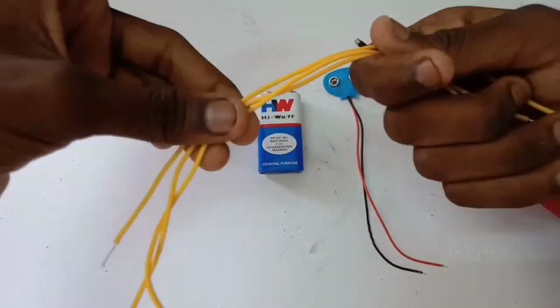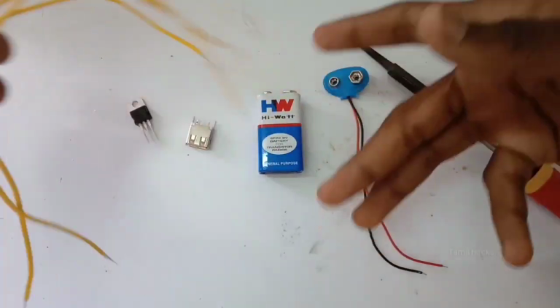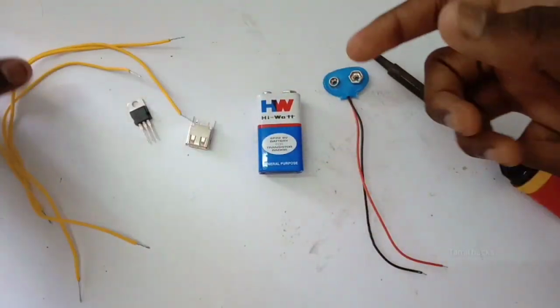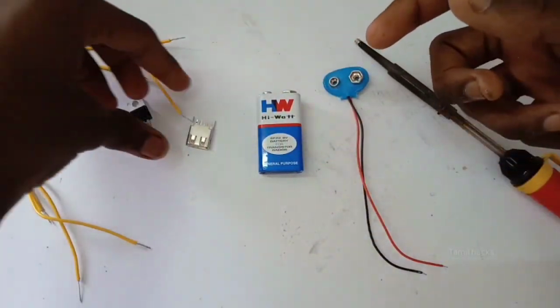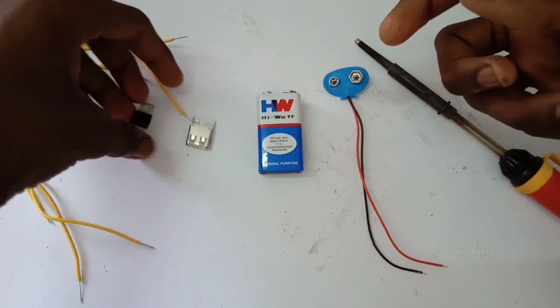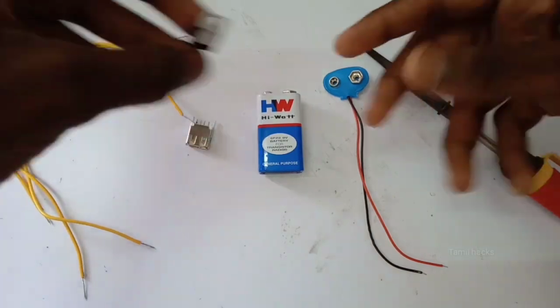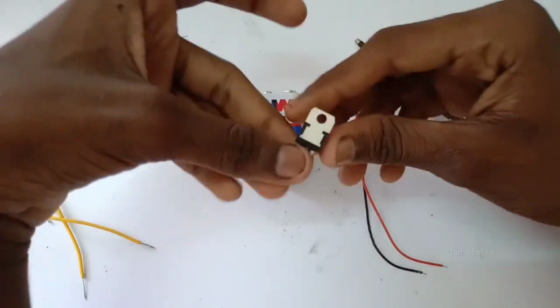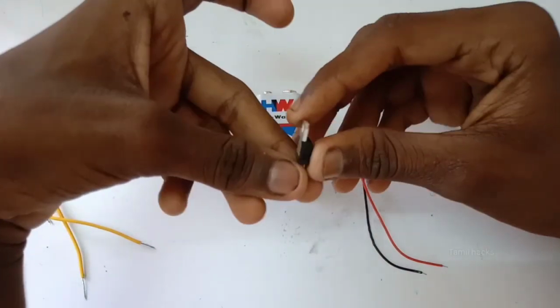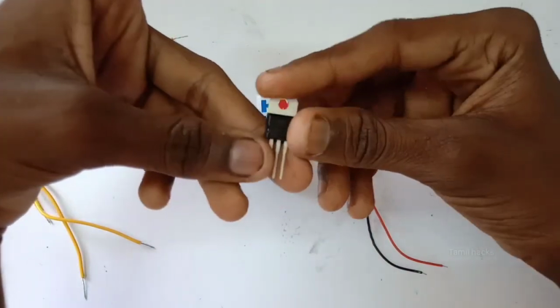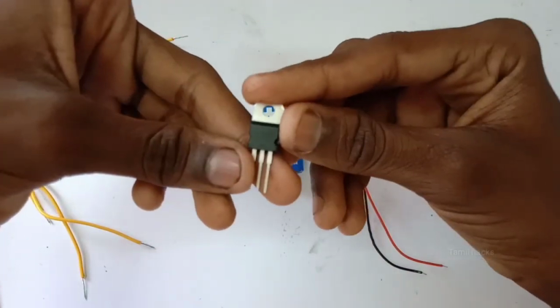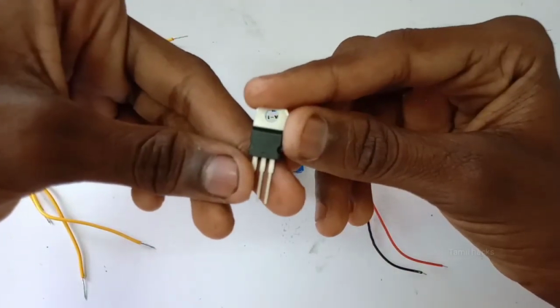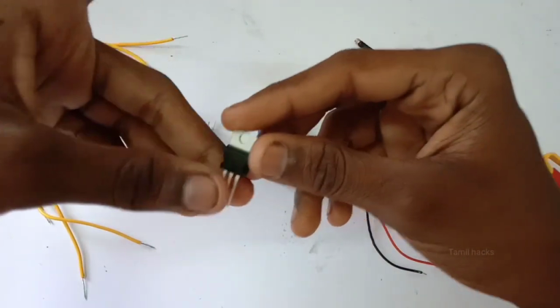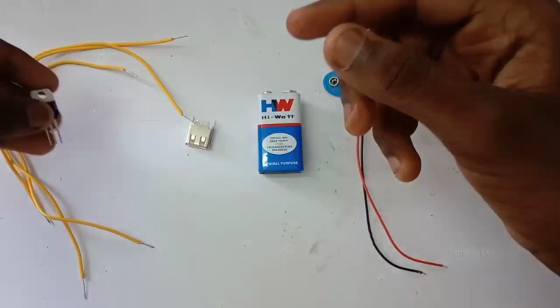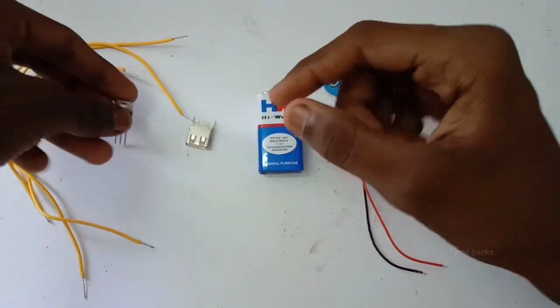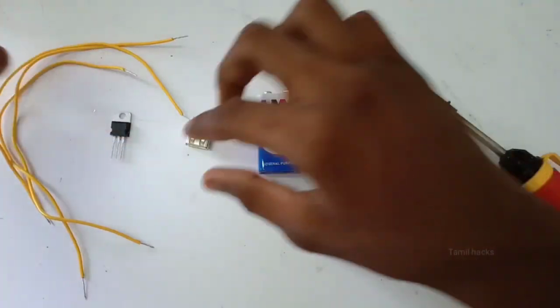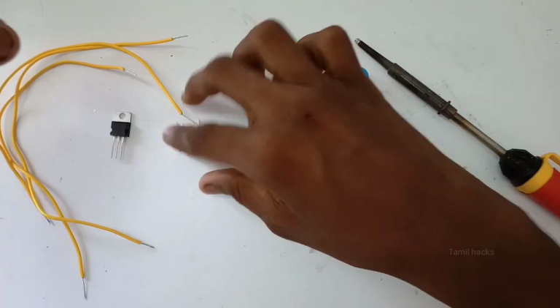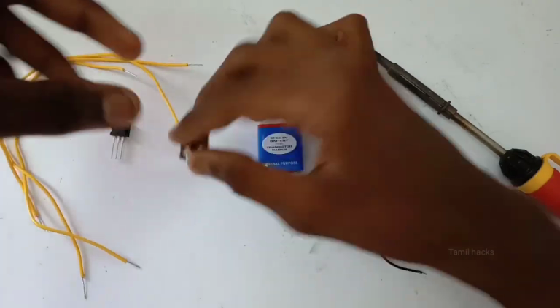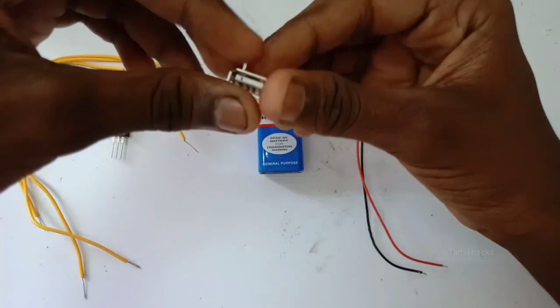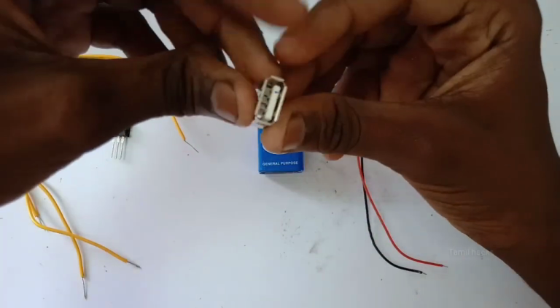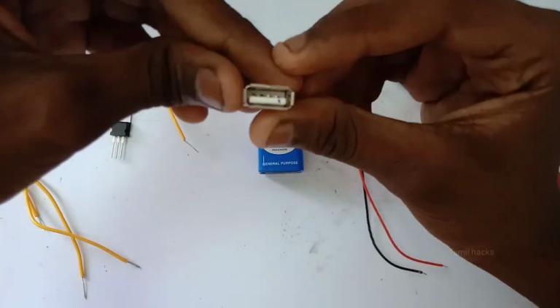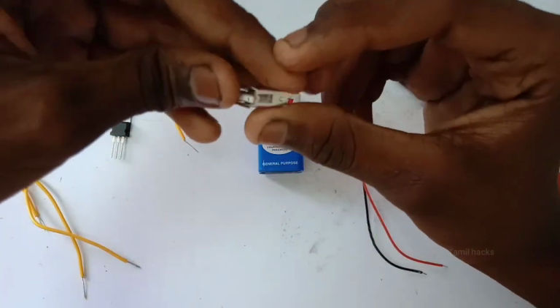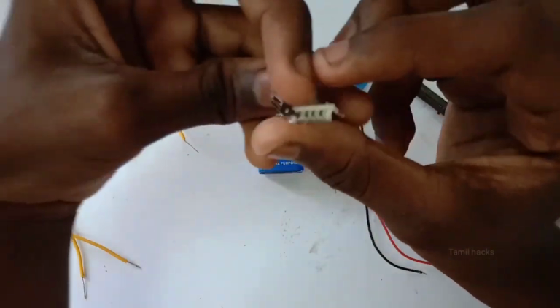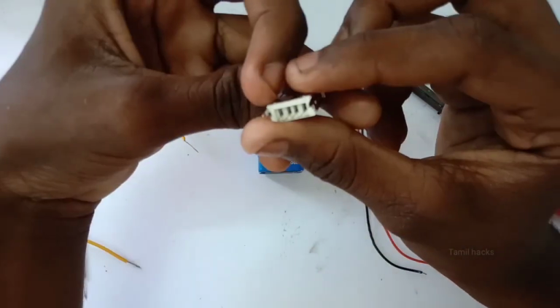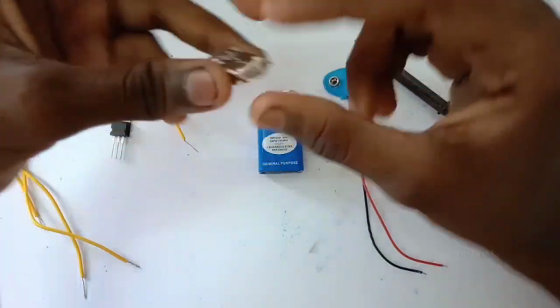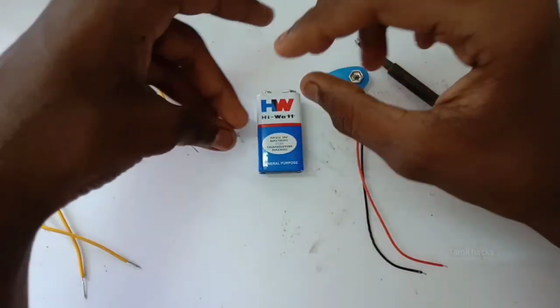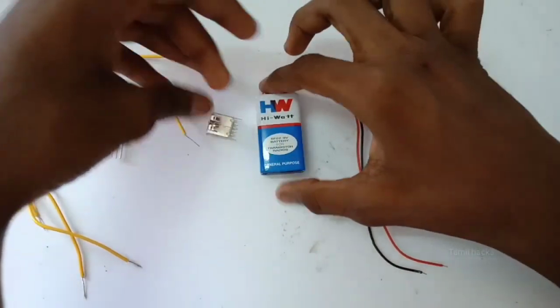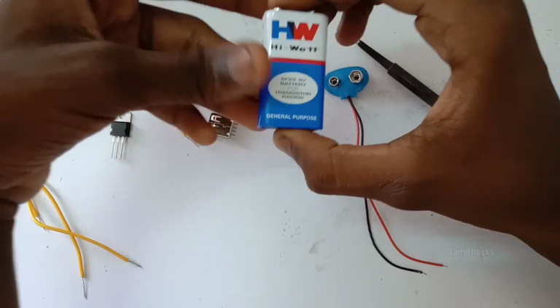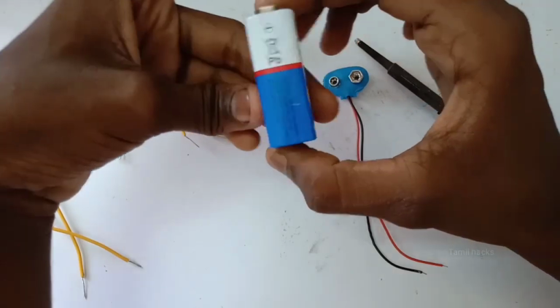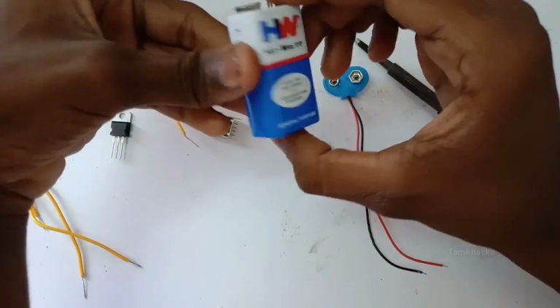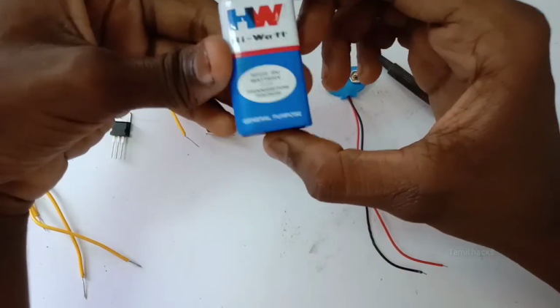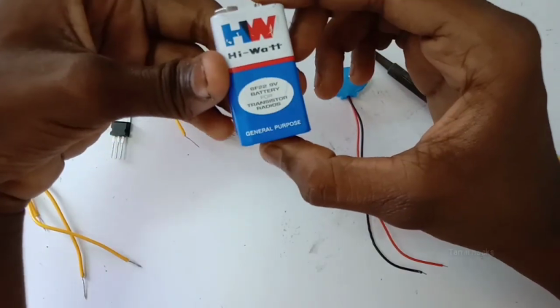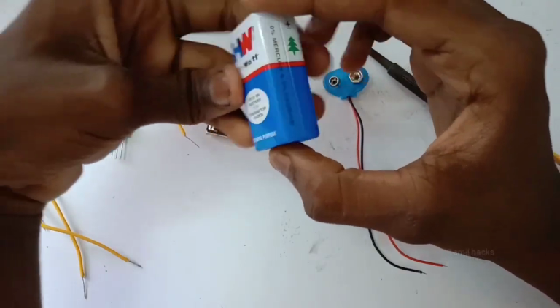First, we will use a 7805 IC. We will use a female USB, and we will use an 8W battery. This is the 8W battery.